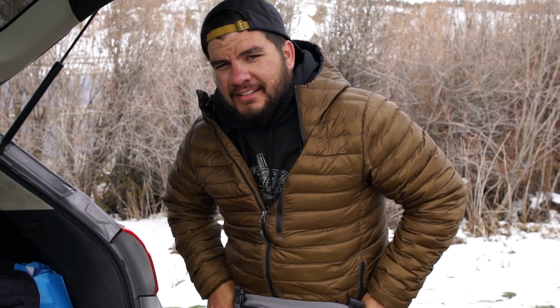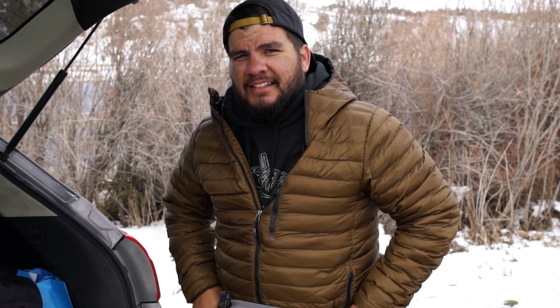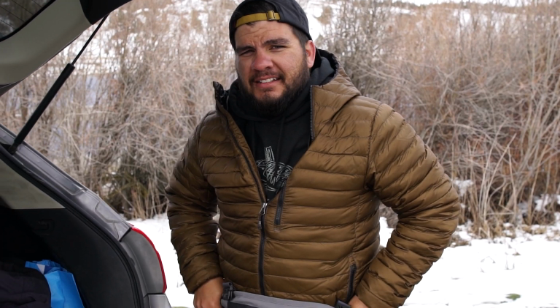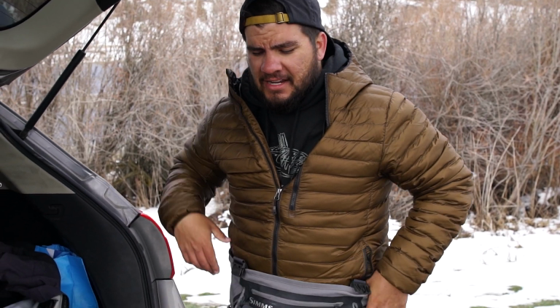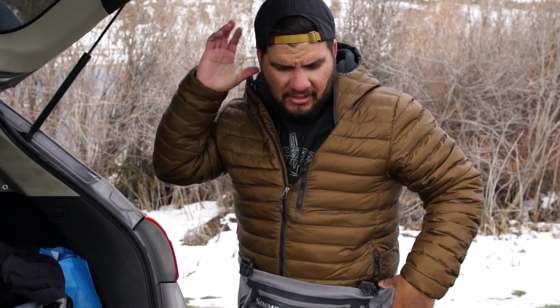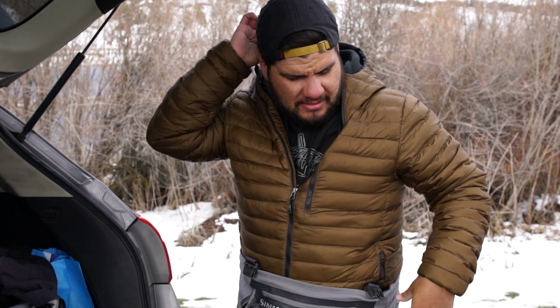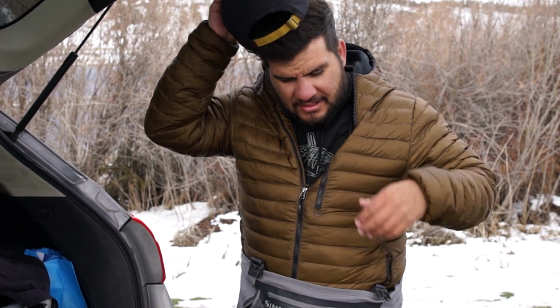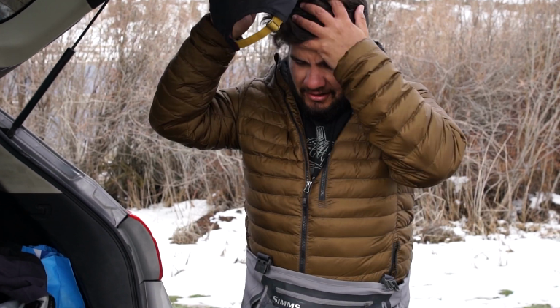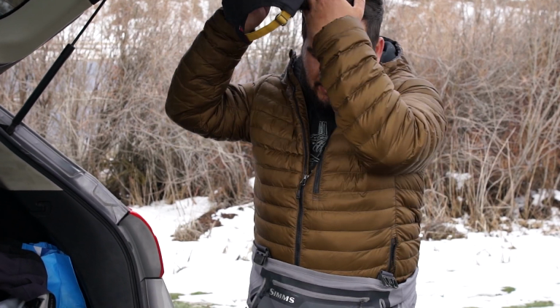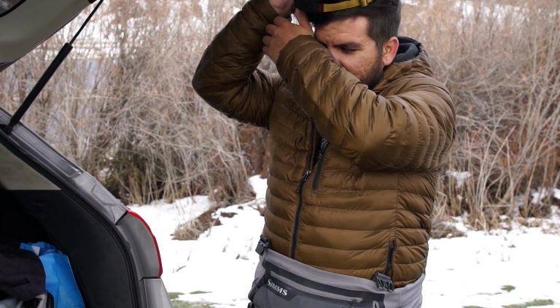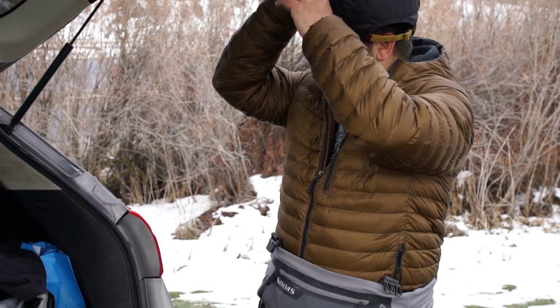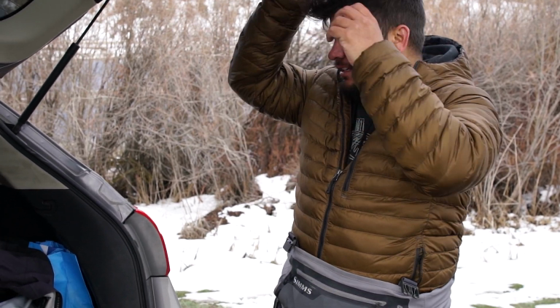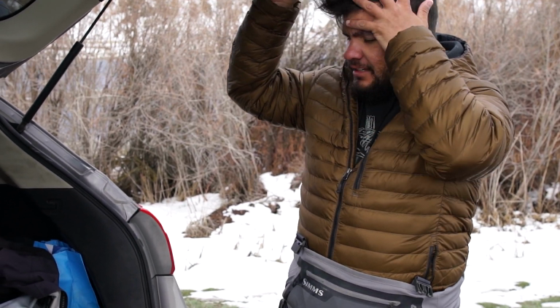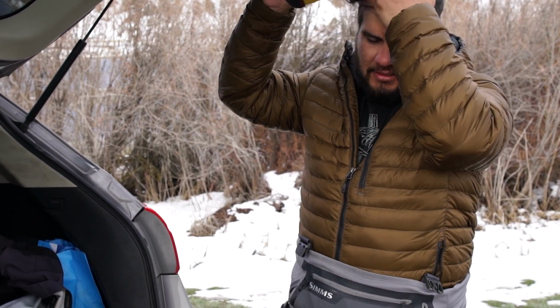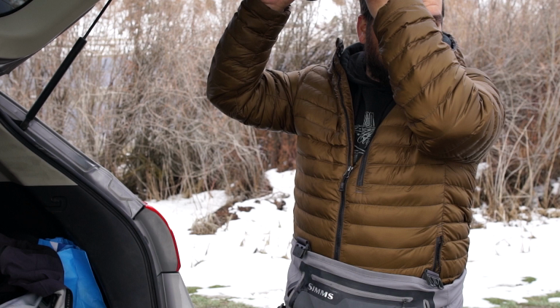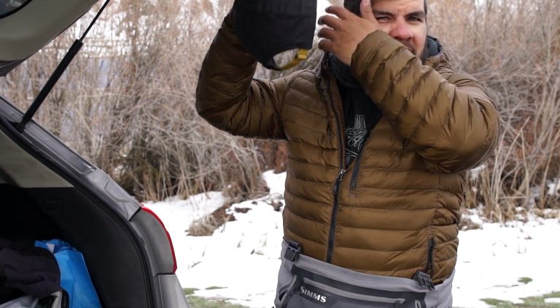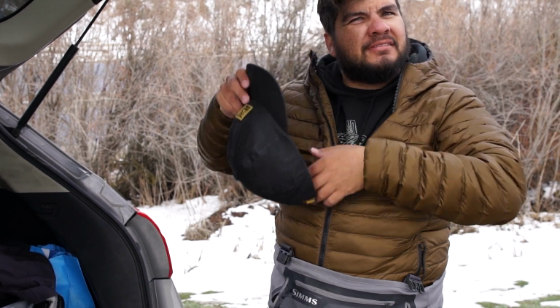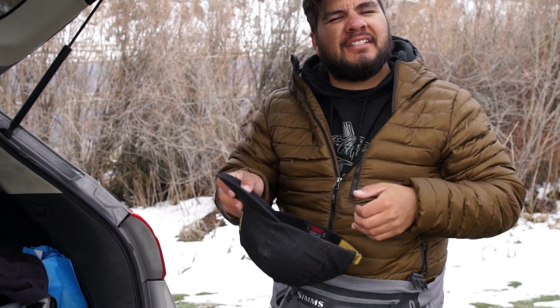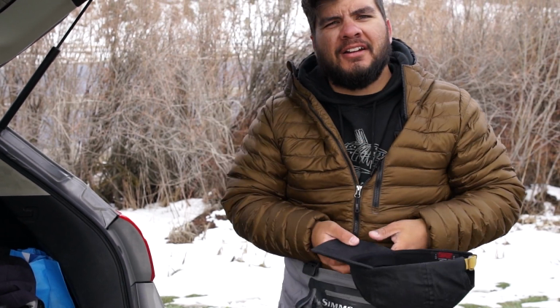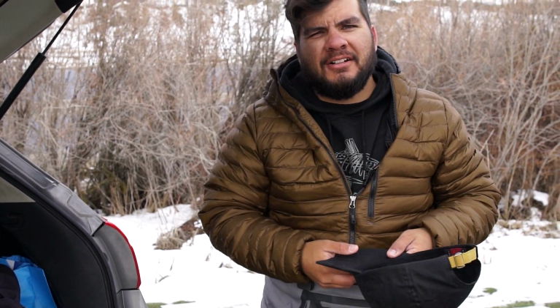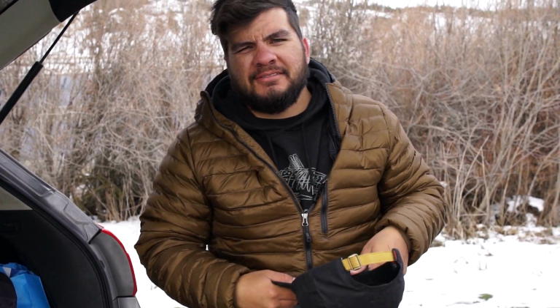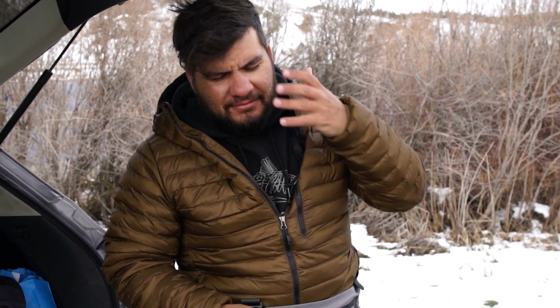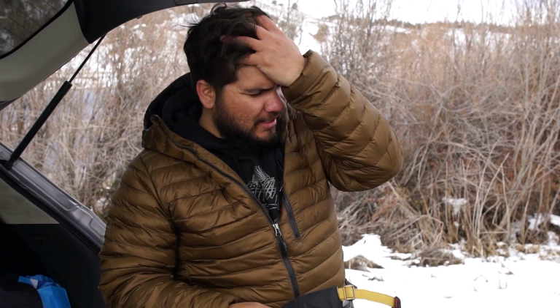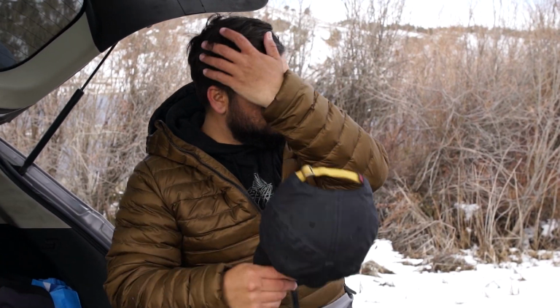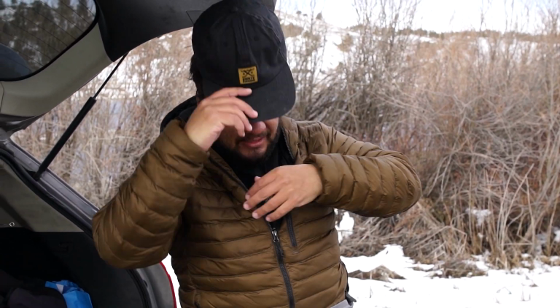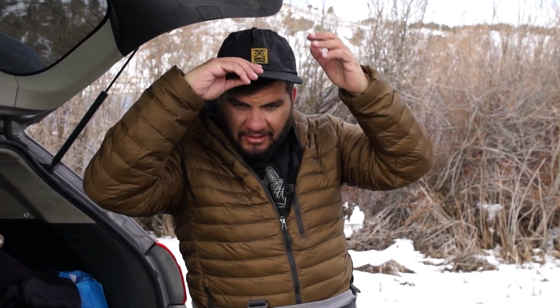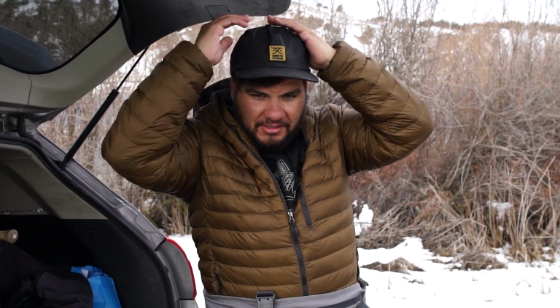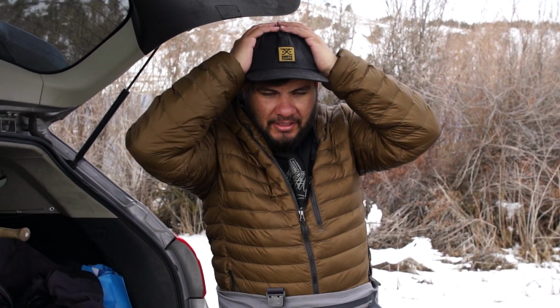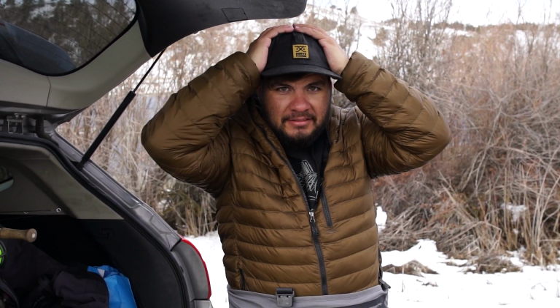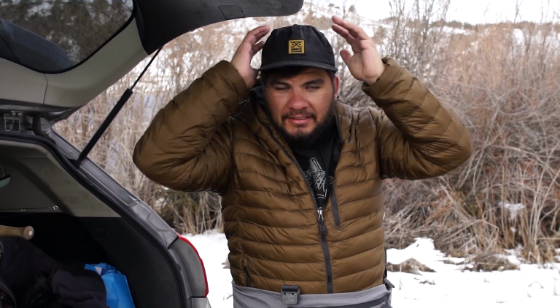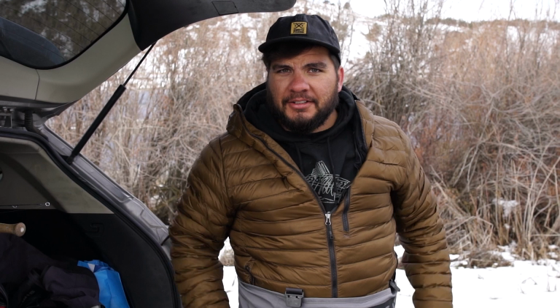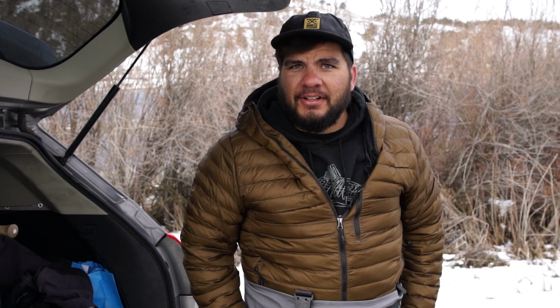Yeah, I caught it on a good old Samuel Tyone fly on the swing. It was fun.